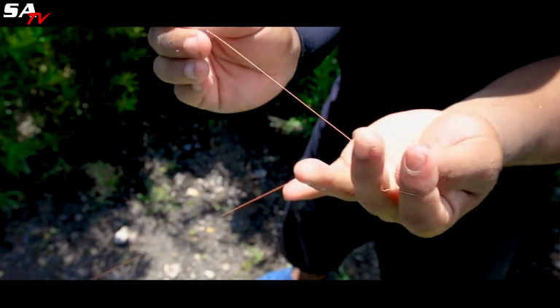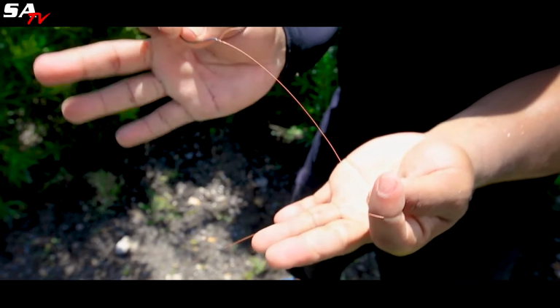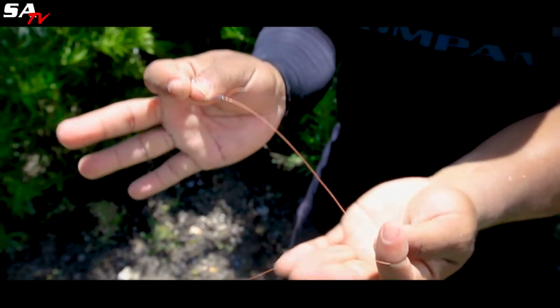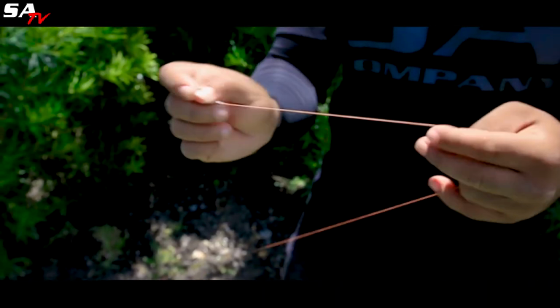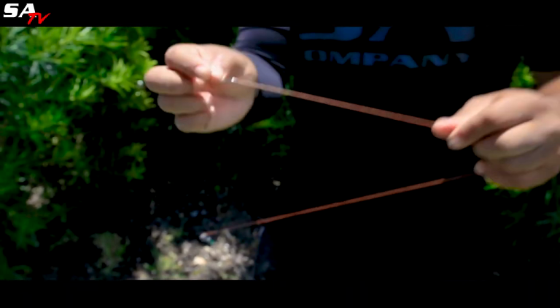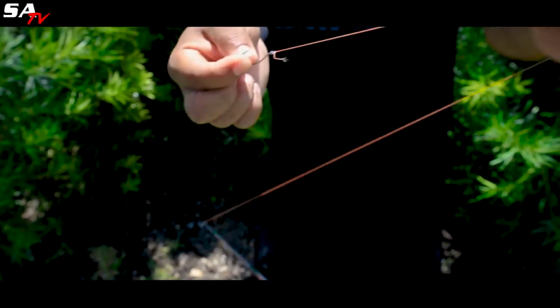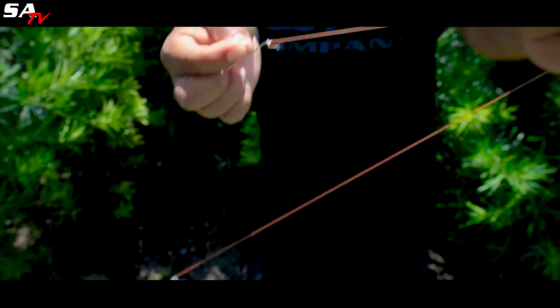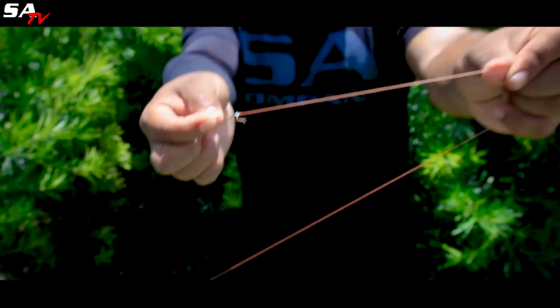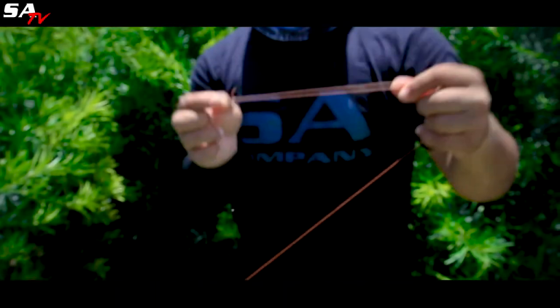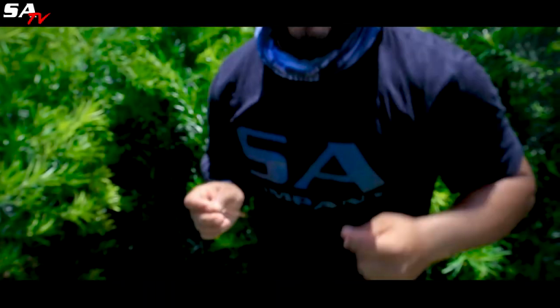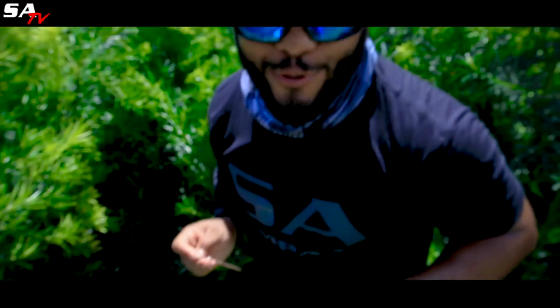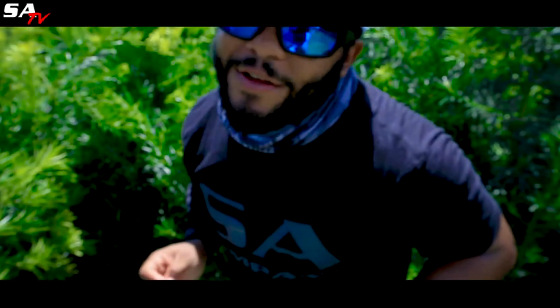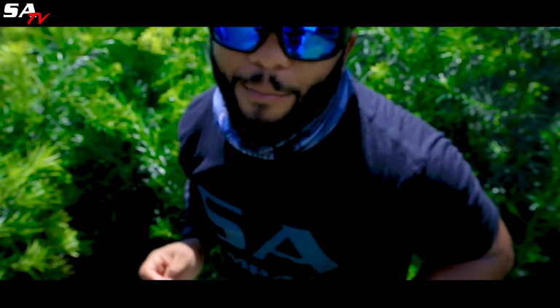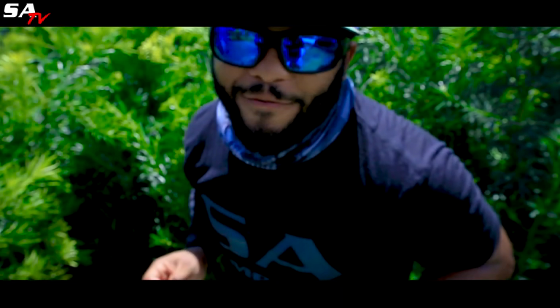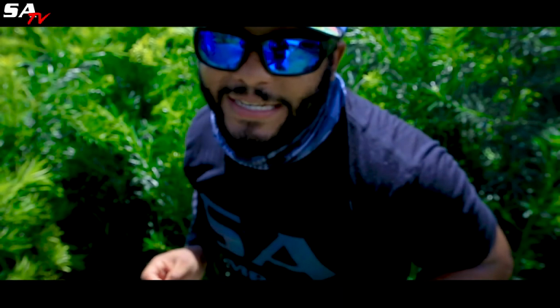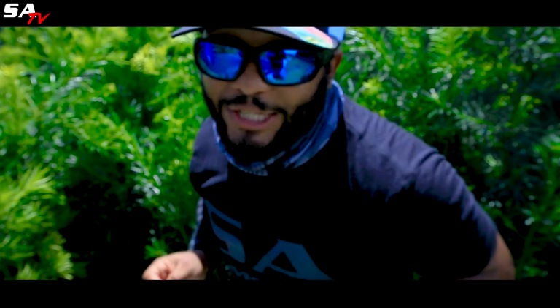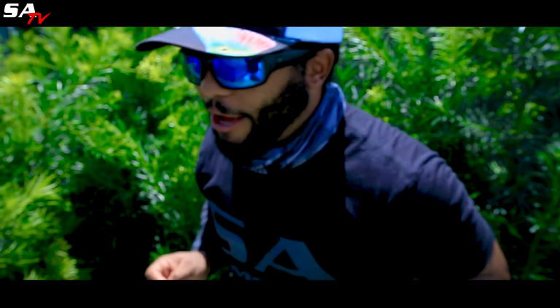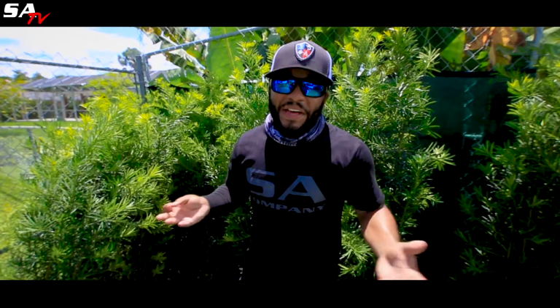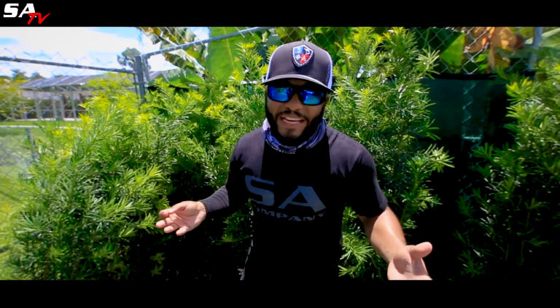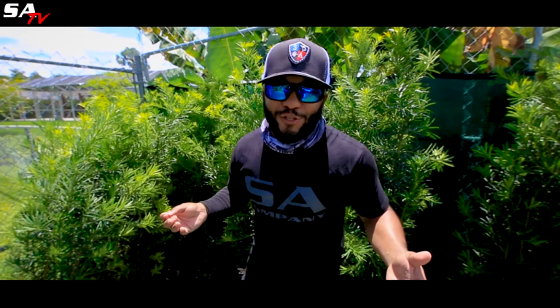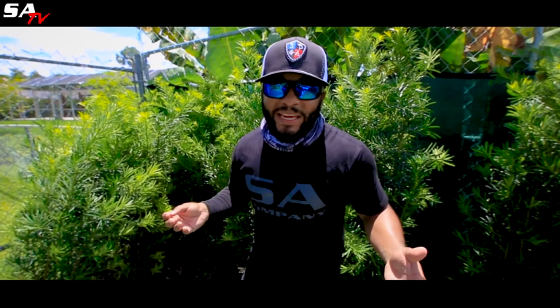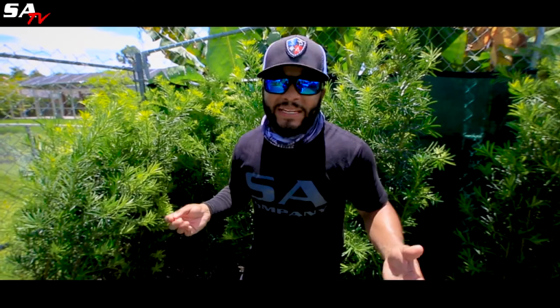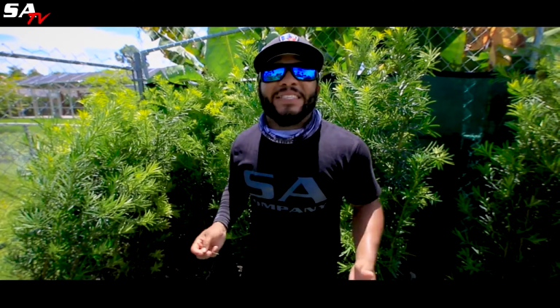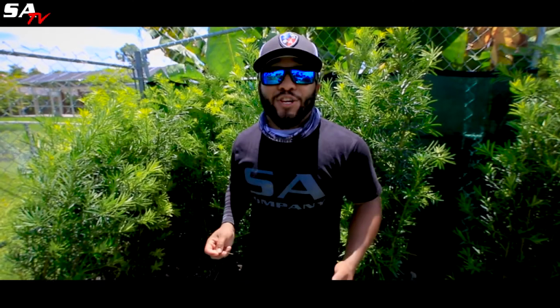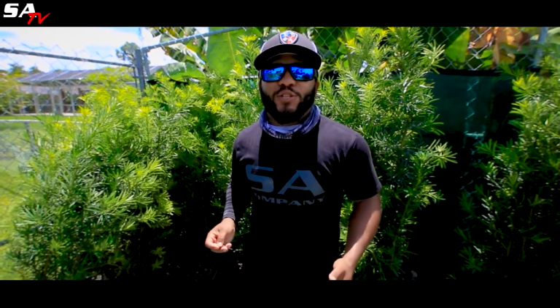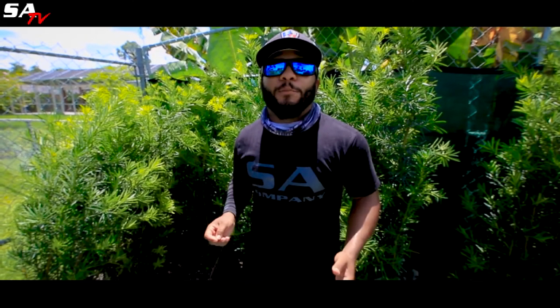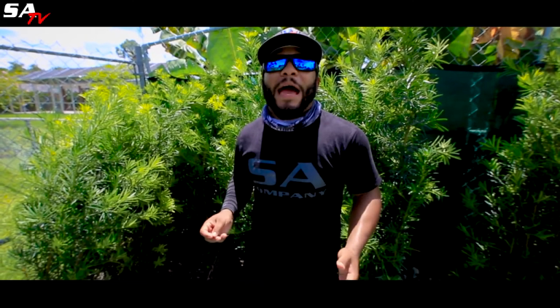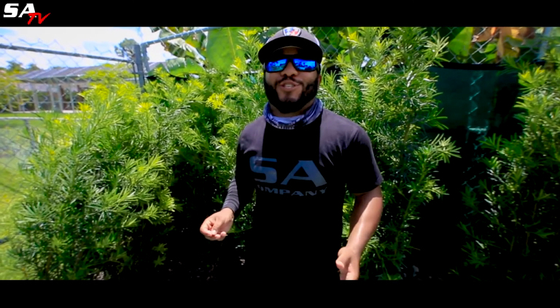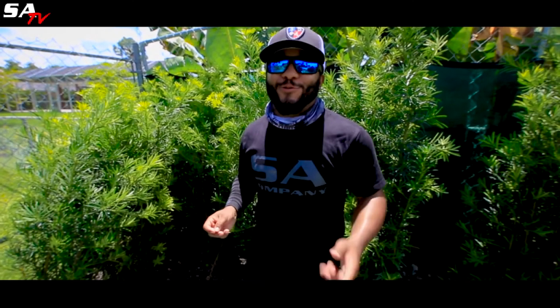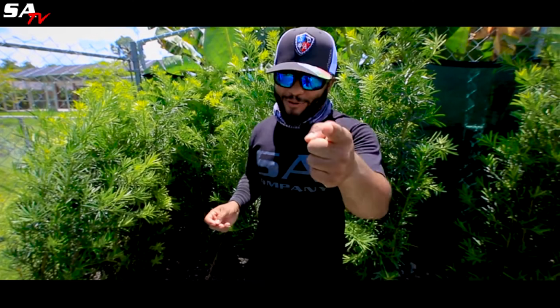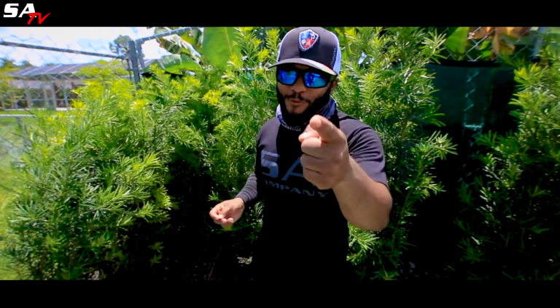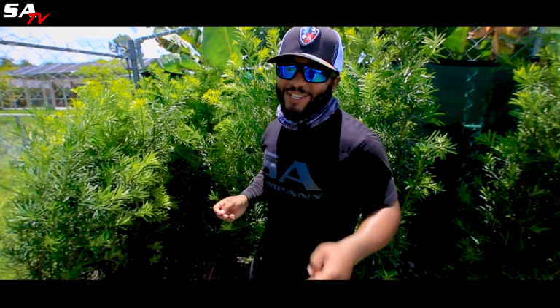And that's how you do the modified clinch knot. Thanks for tuning in. SA is going to be doing more how-to's, so keep watching.